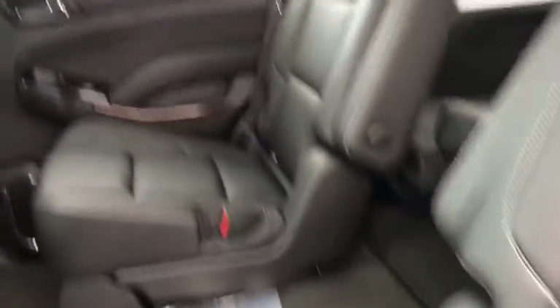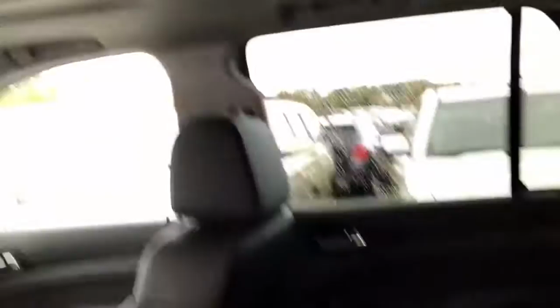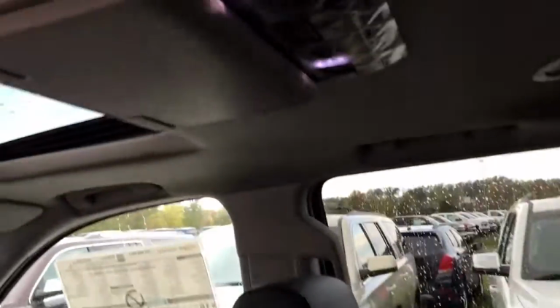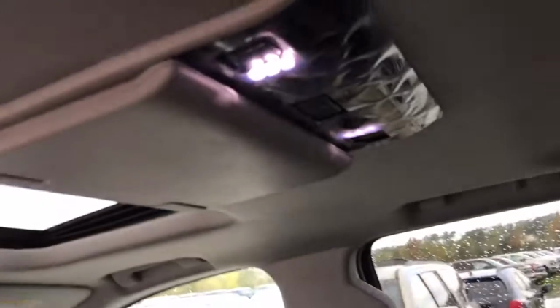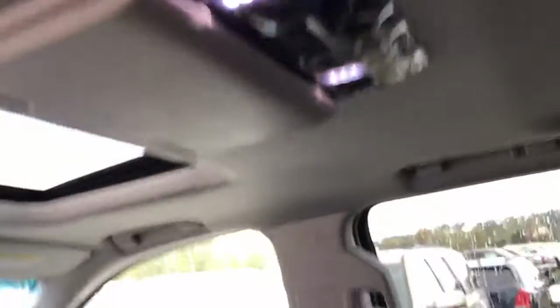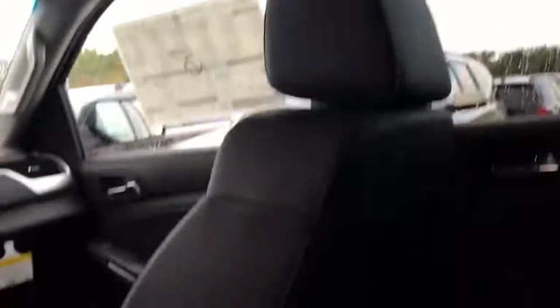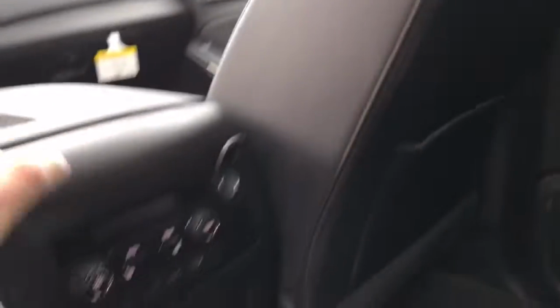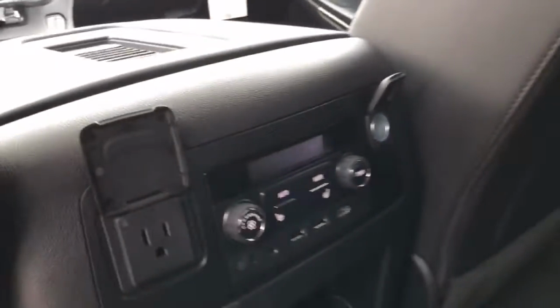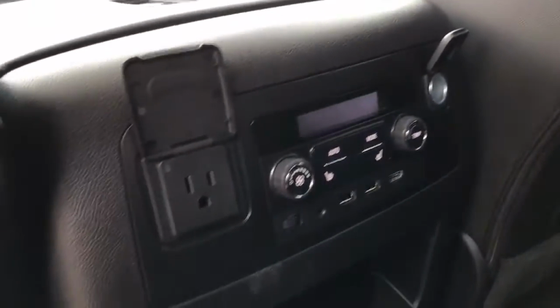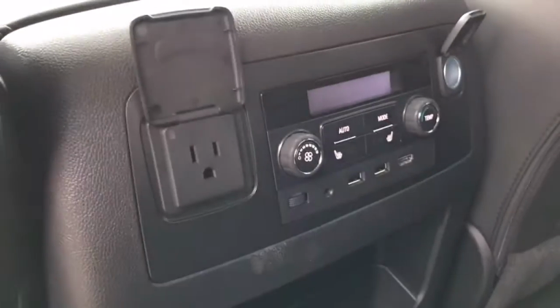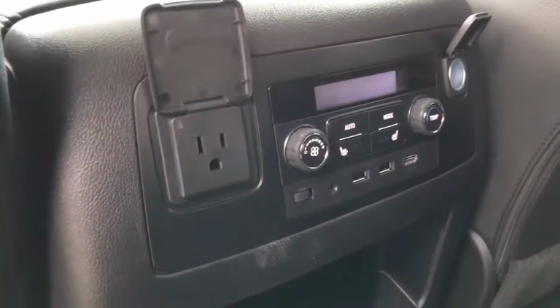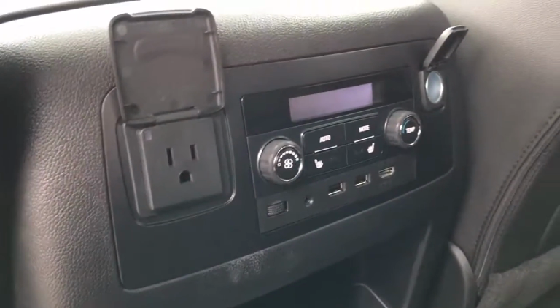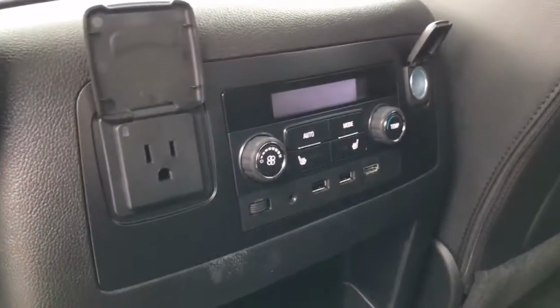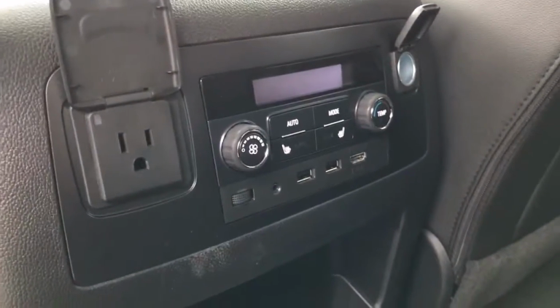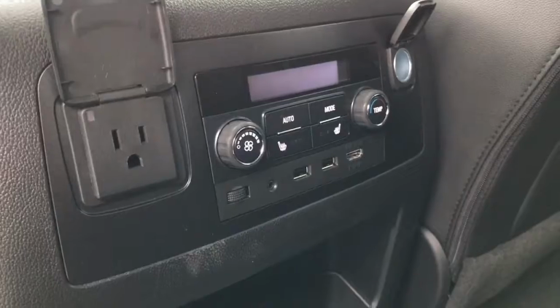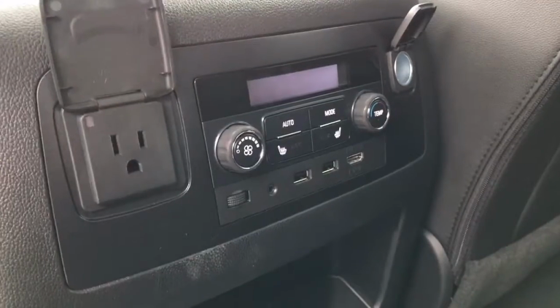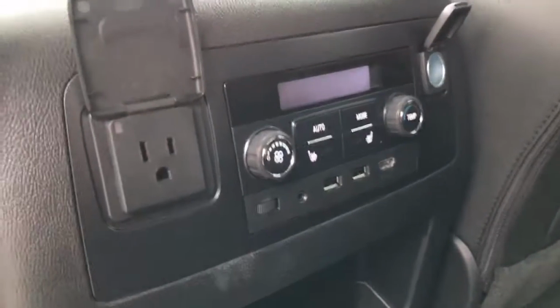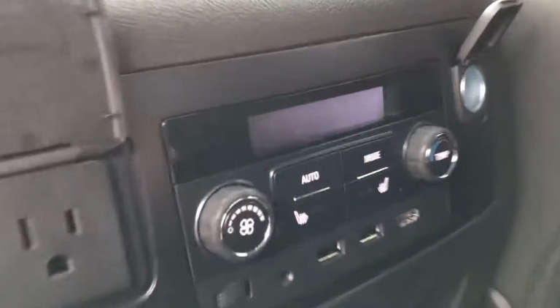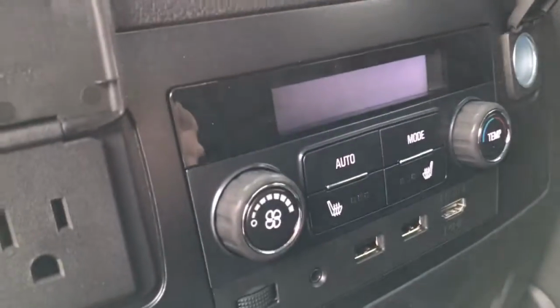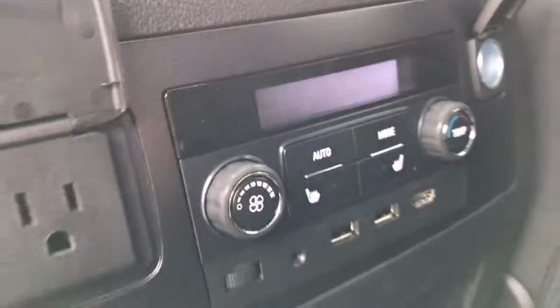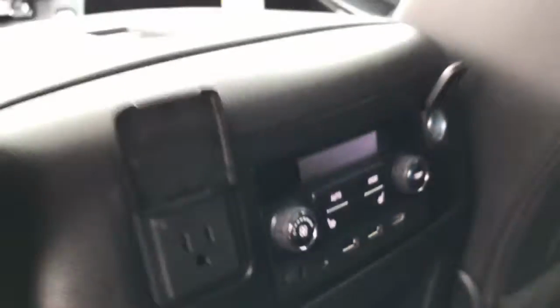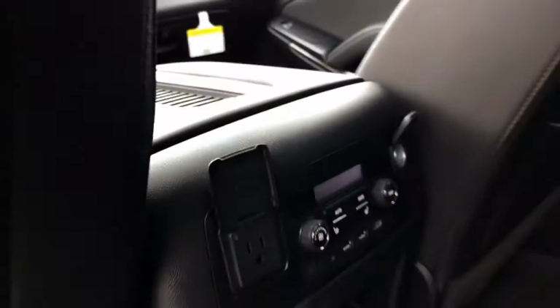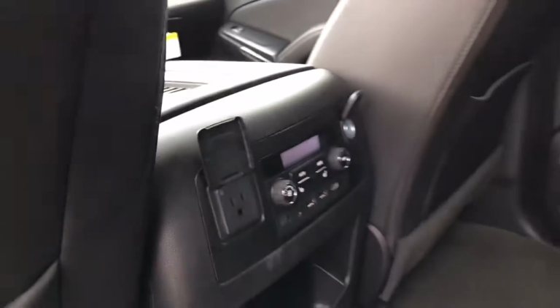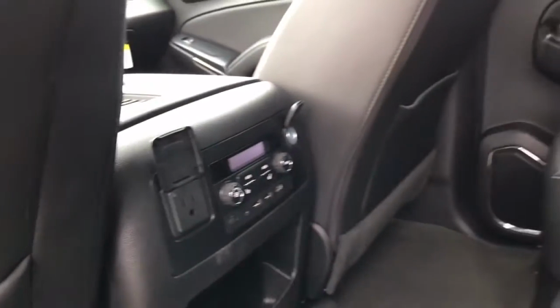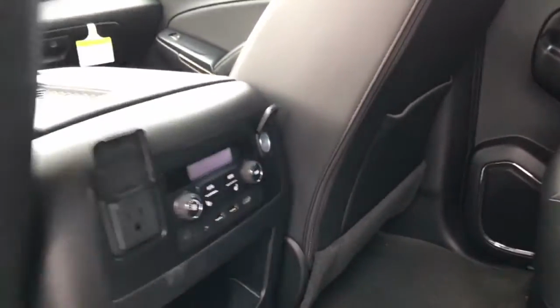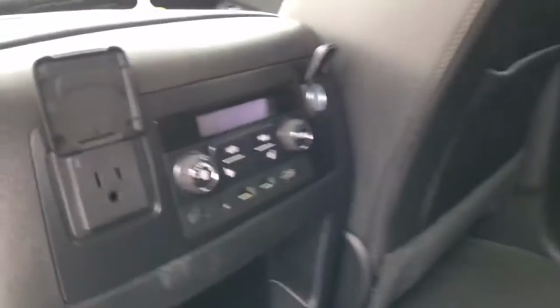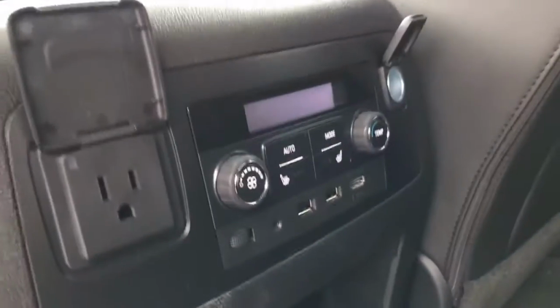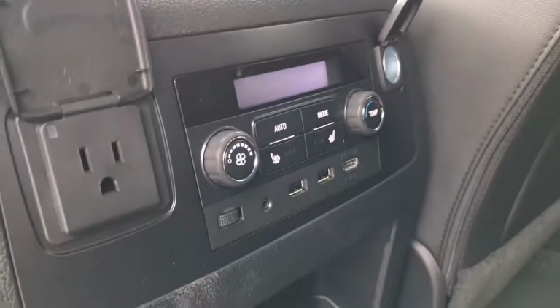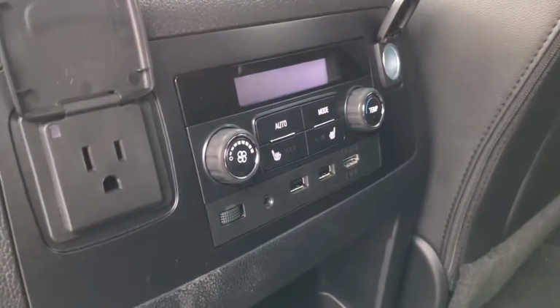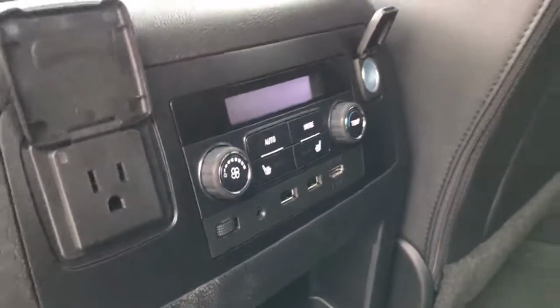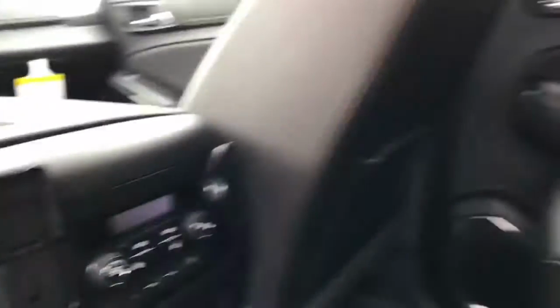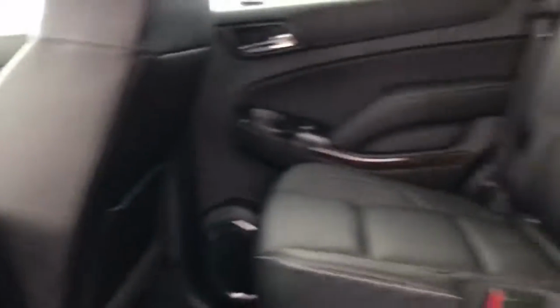In the second row you have a DVD system, a 110 outlet to plug in a cell phone or iPad, heated seats, heating and air for the rear passengers, and a bunch of USBs and an HDMI port back here as well.